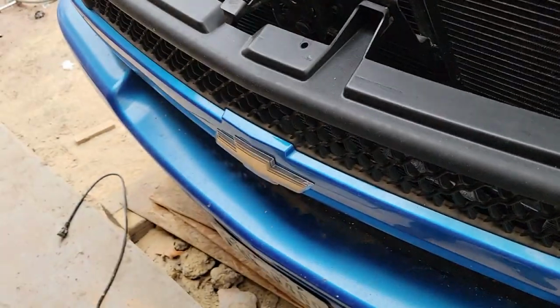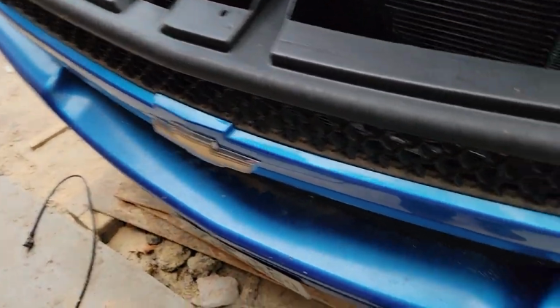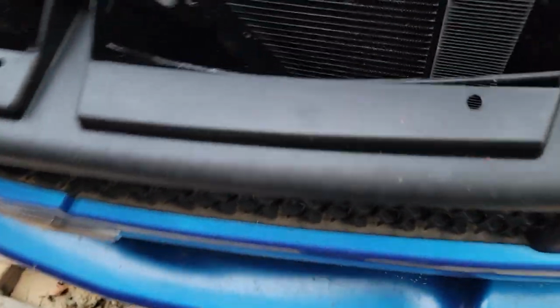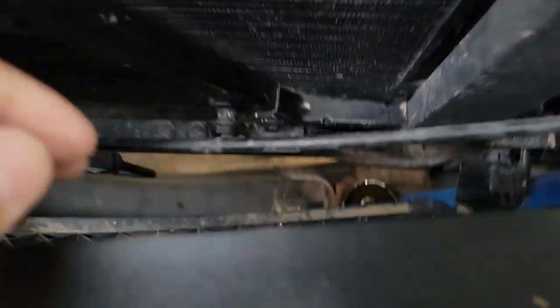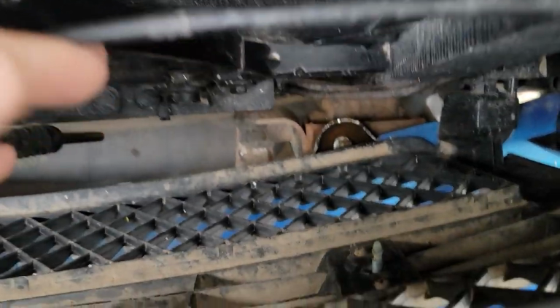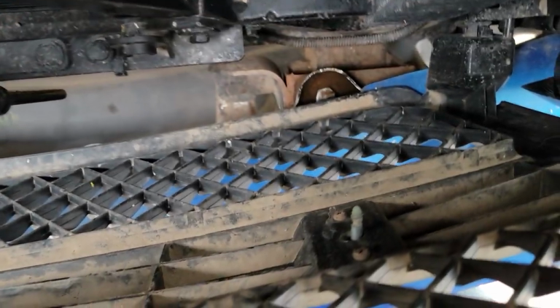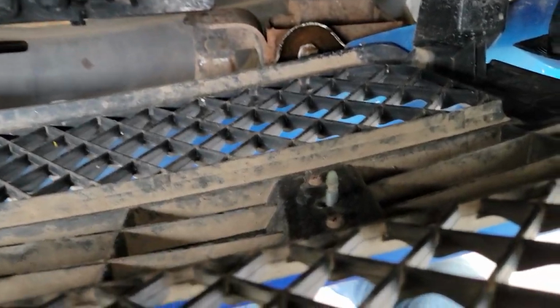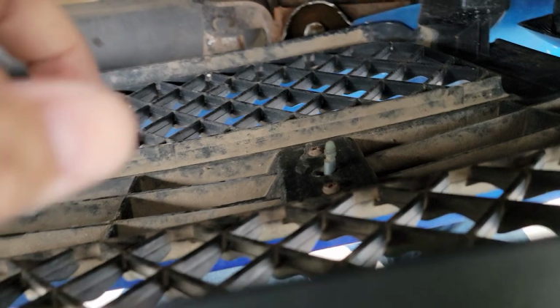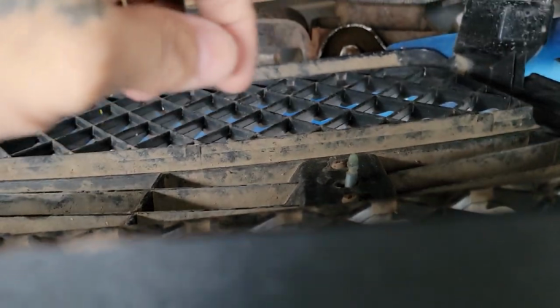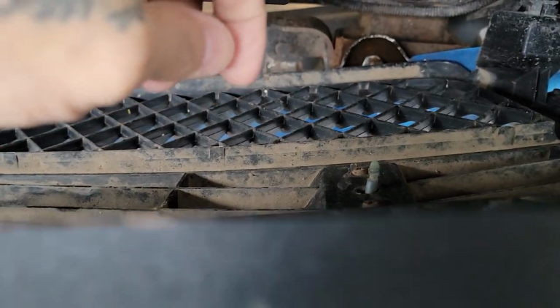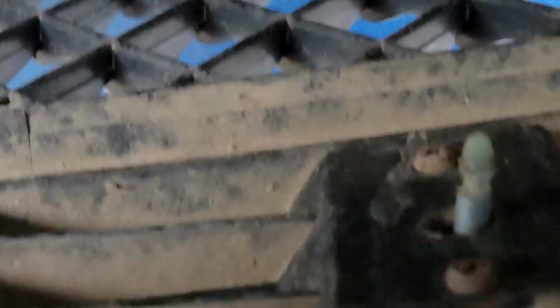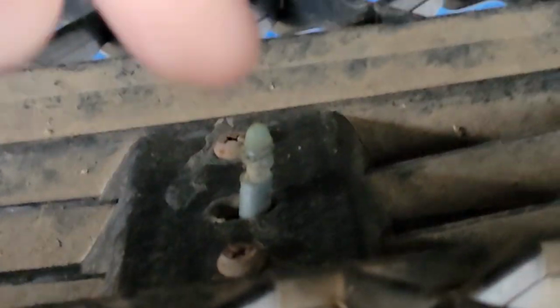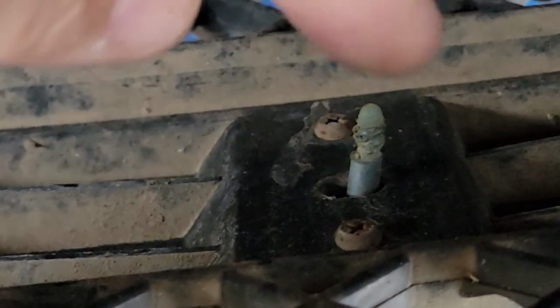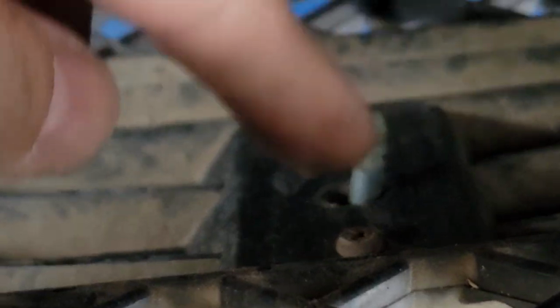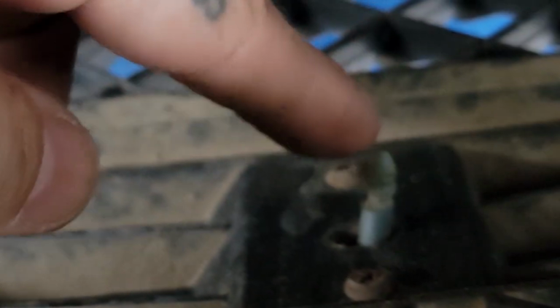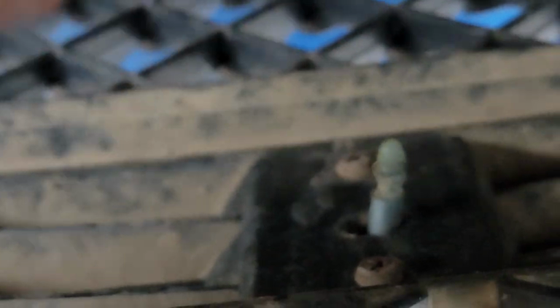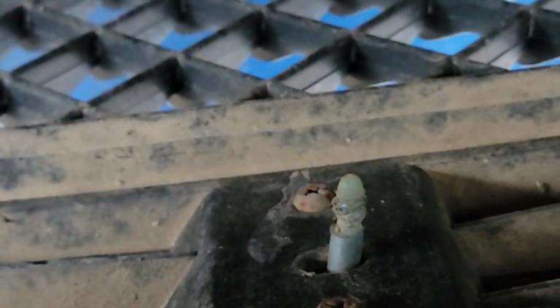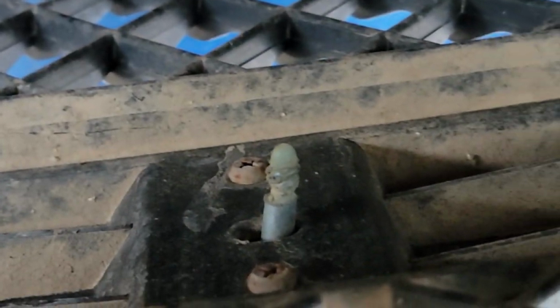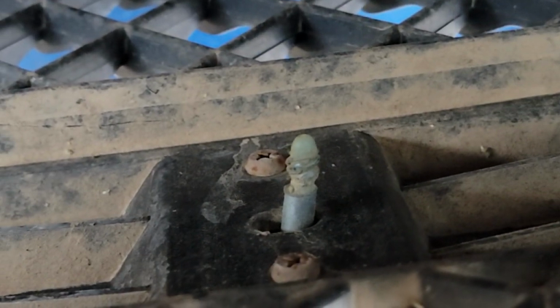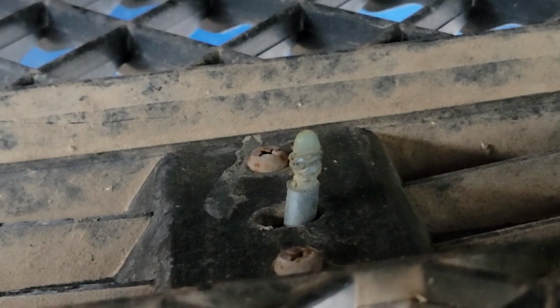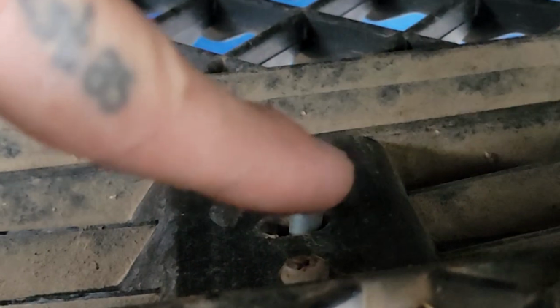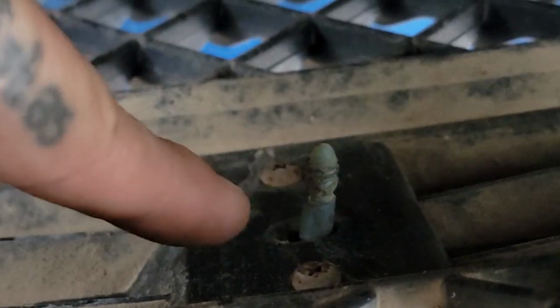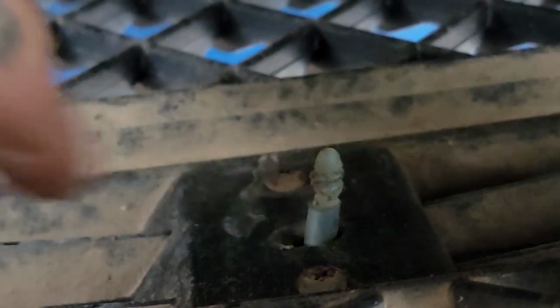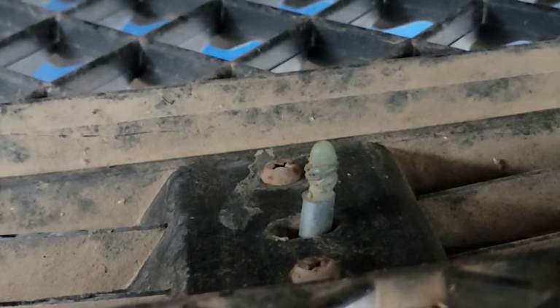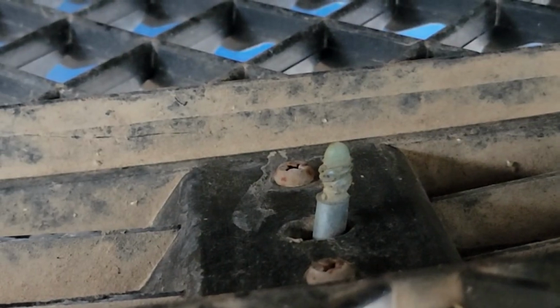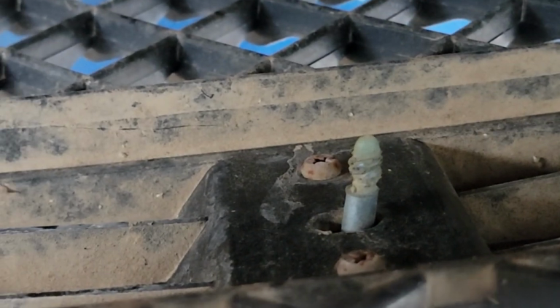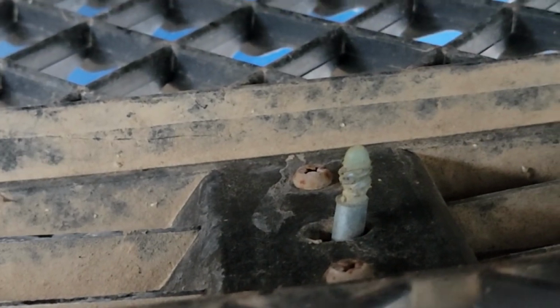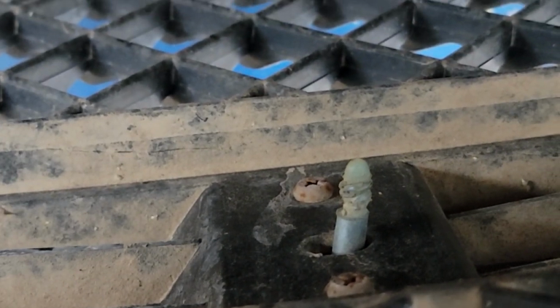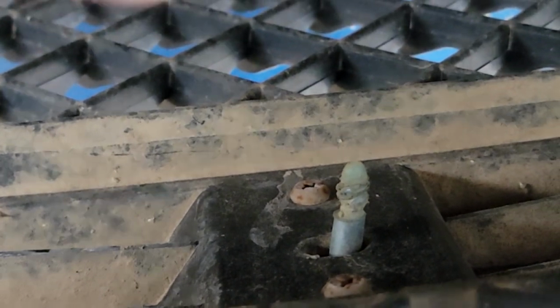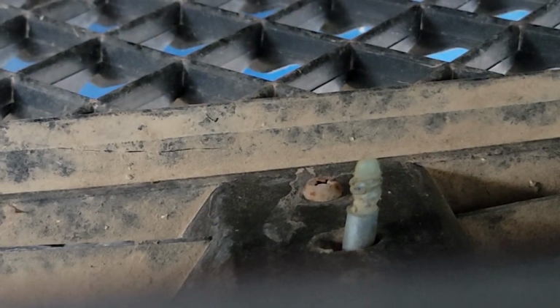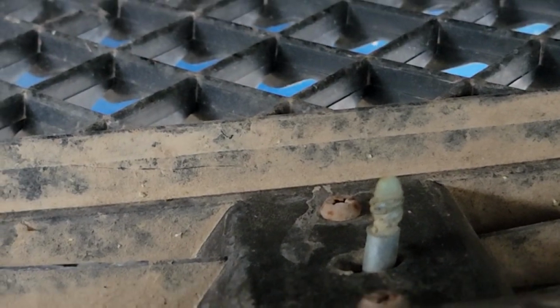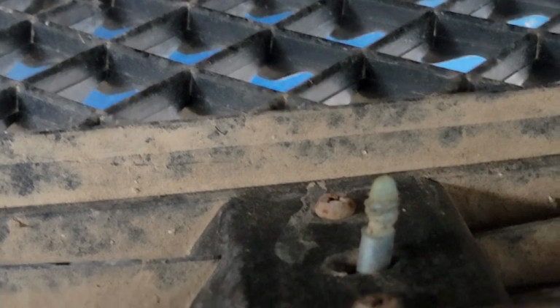Alright, so right here from behind you can see this is the plastic where that threaded nut screws onto, but you can see that the plastic is just eaten away, so that nut wouldn't tighten anymore.